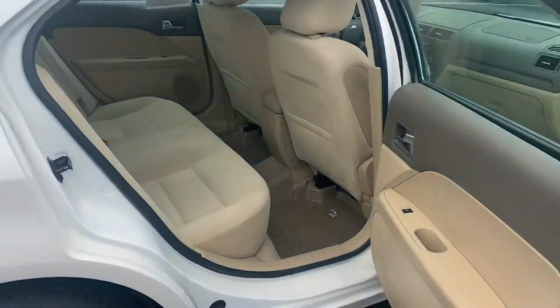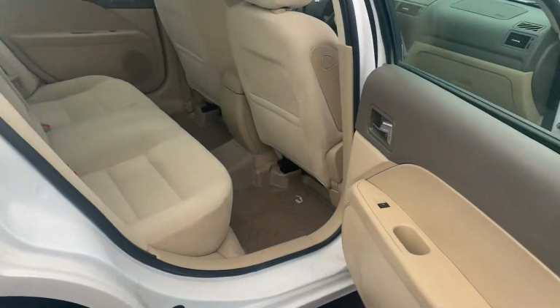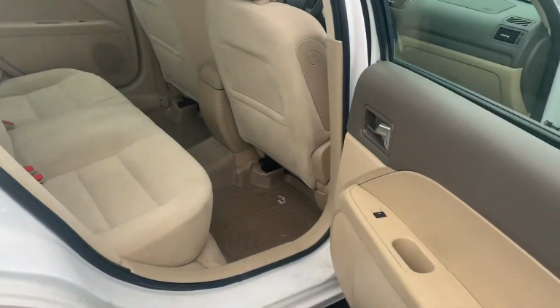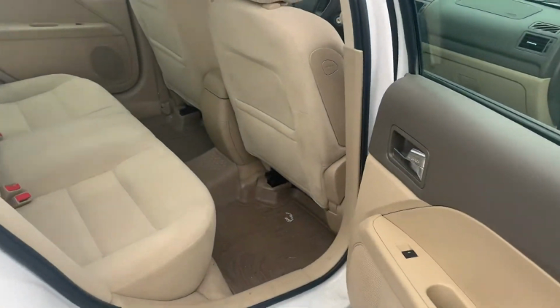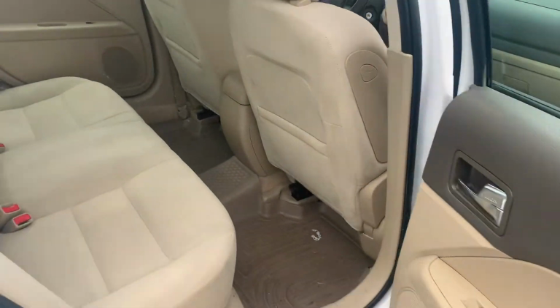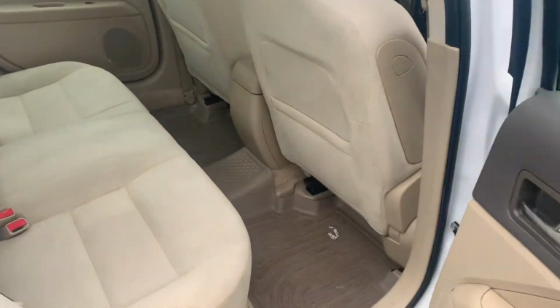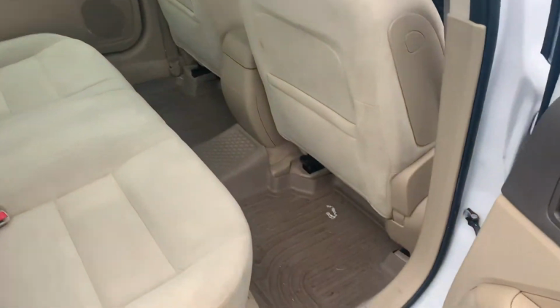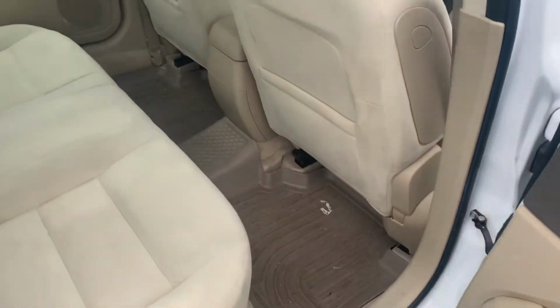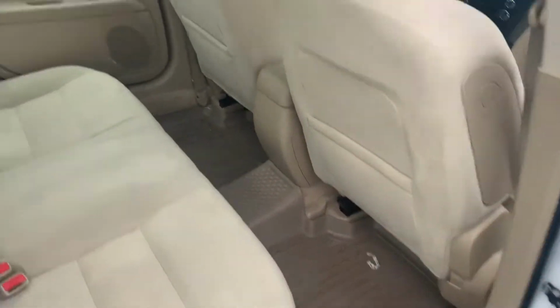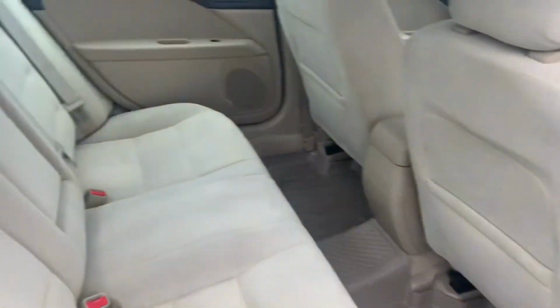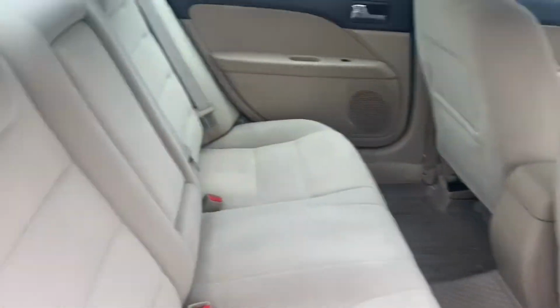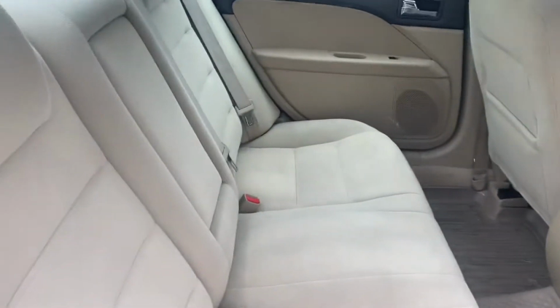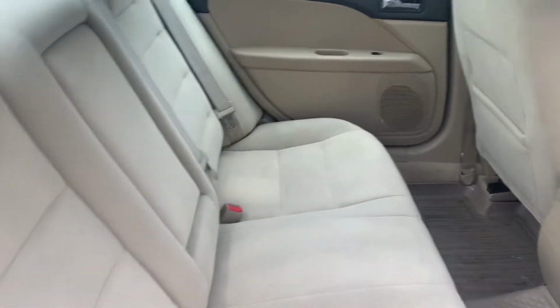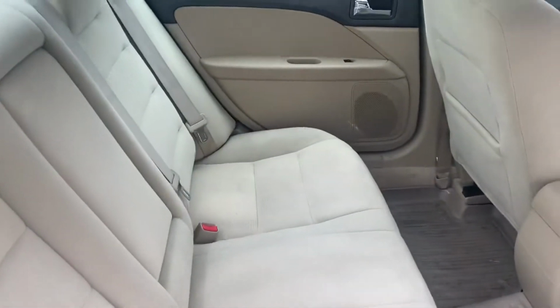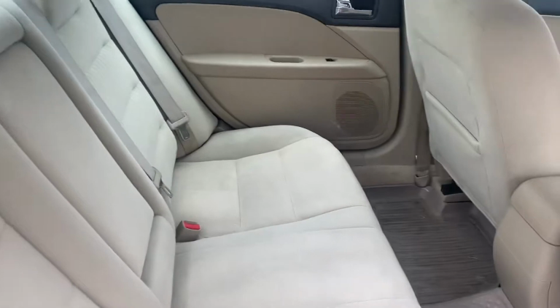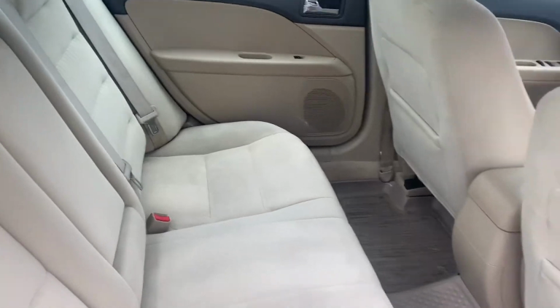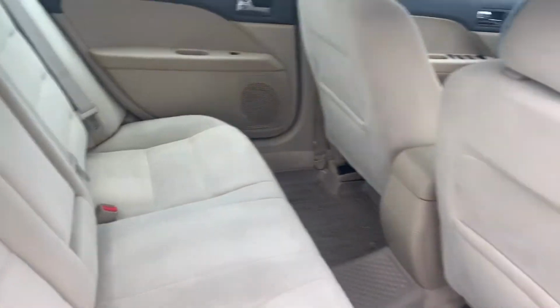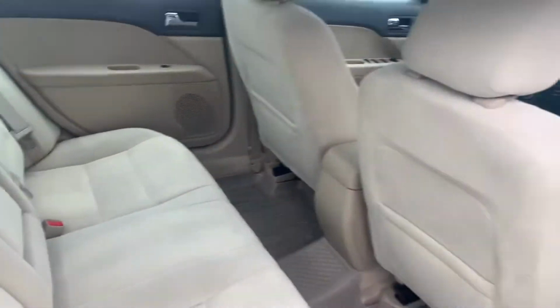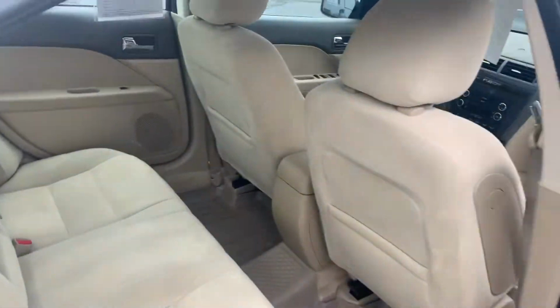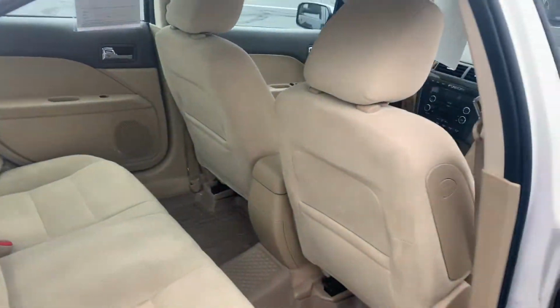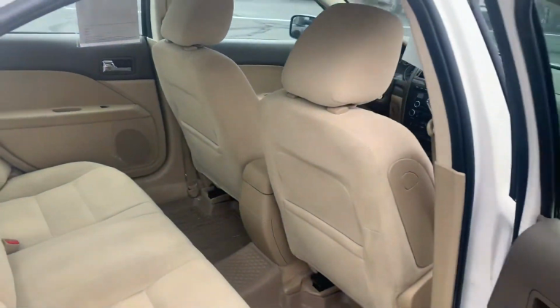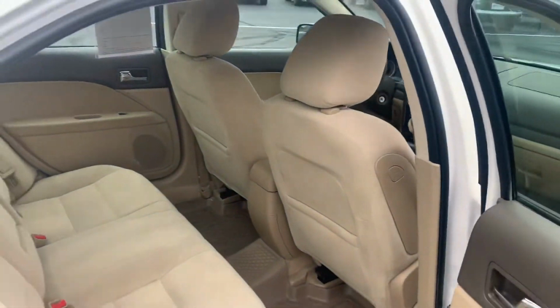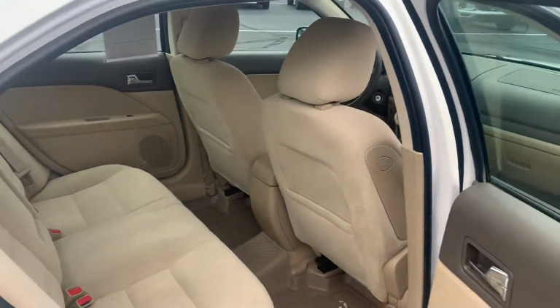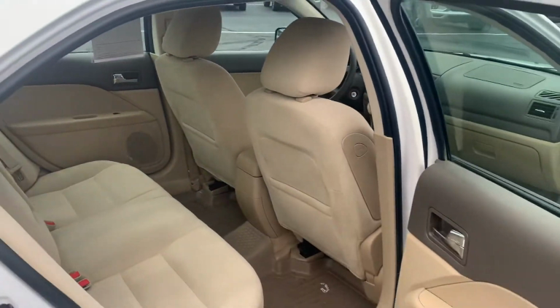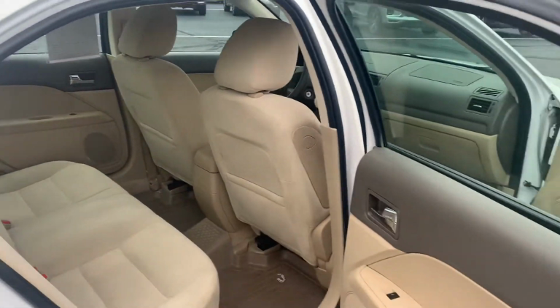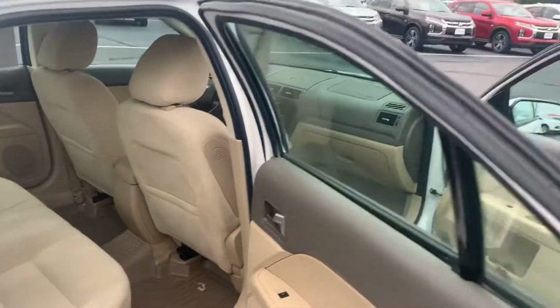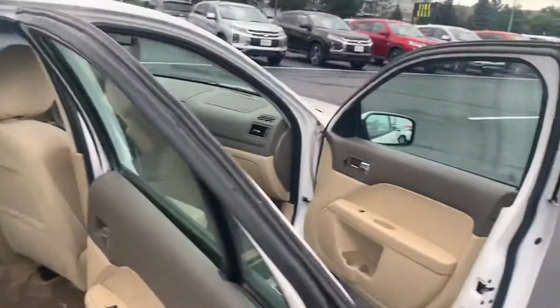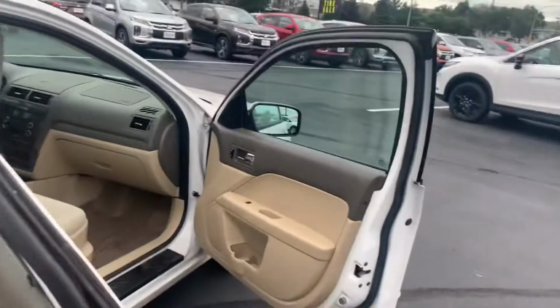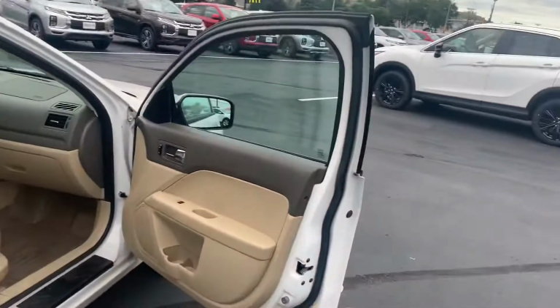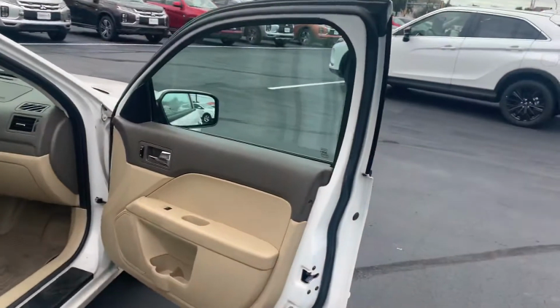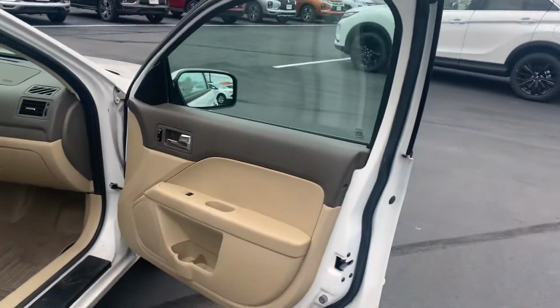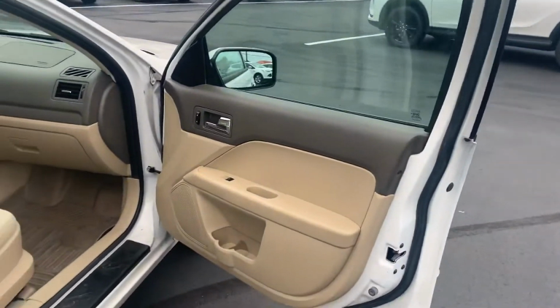The interior — they've got the WeatherTech floor mats. The seats and everything, even though it hasn't been detailed yet, it still looks really, really nice.